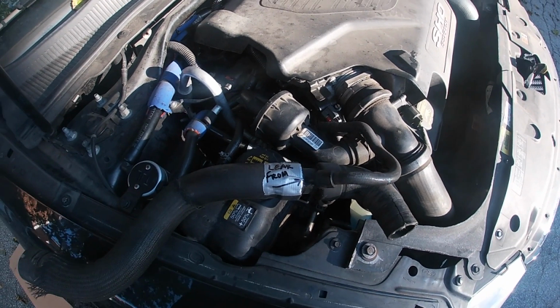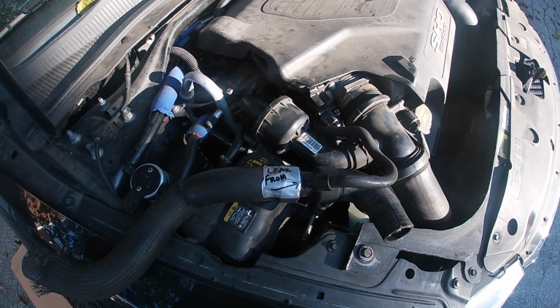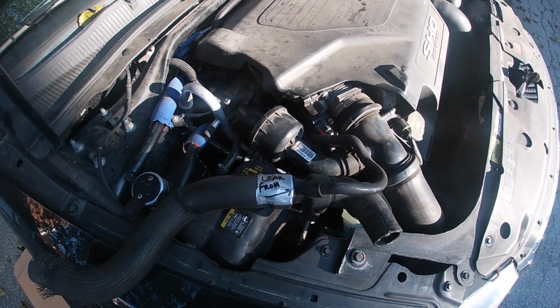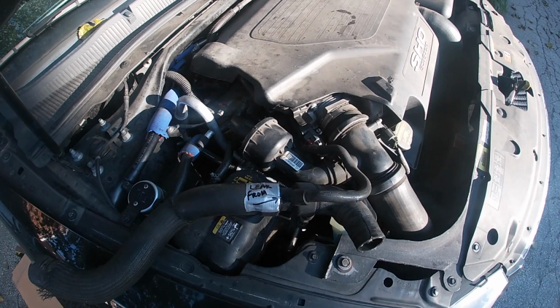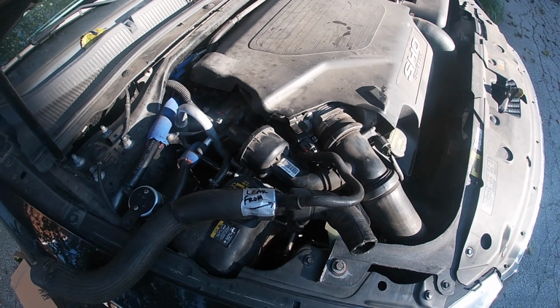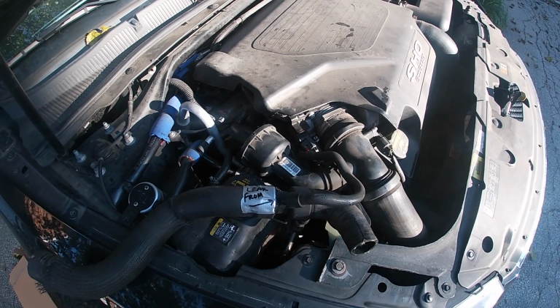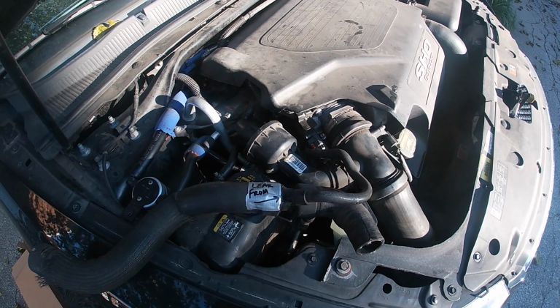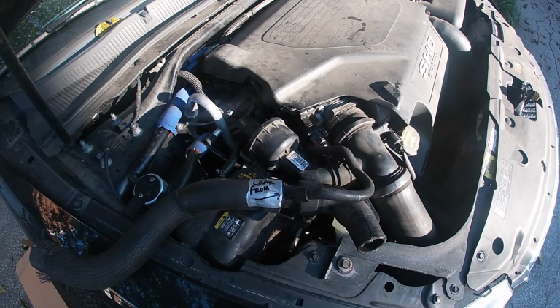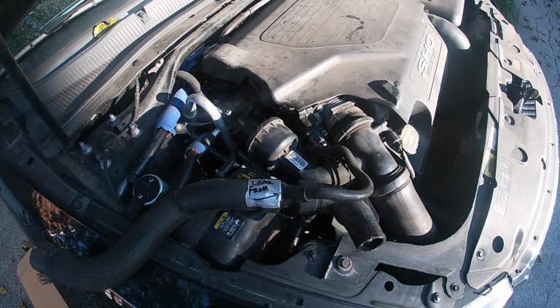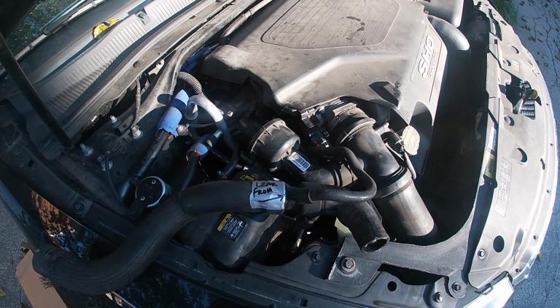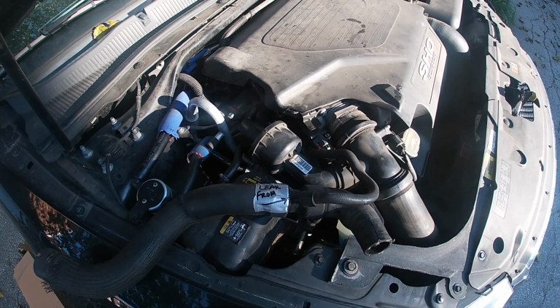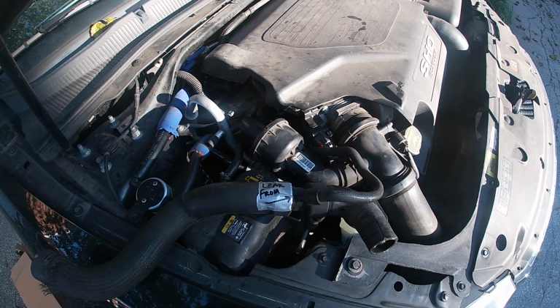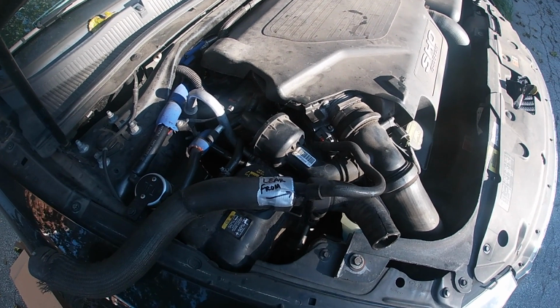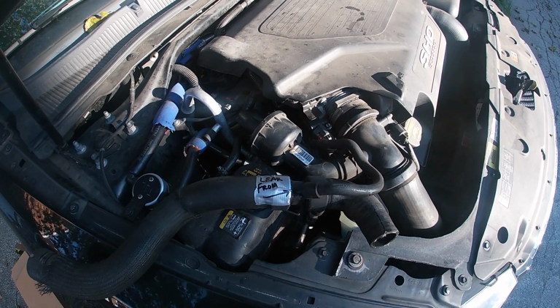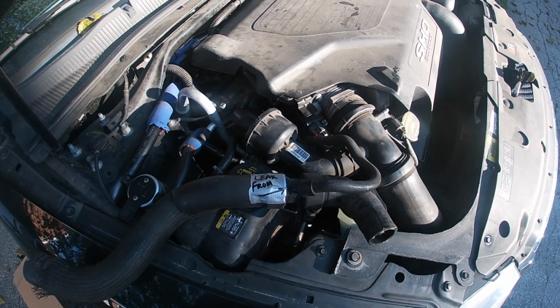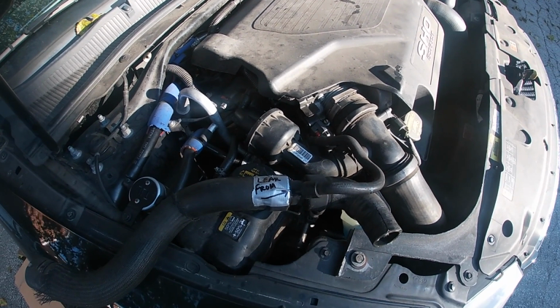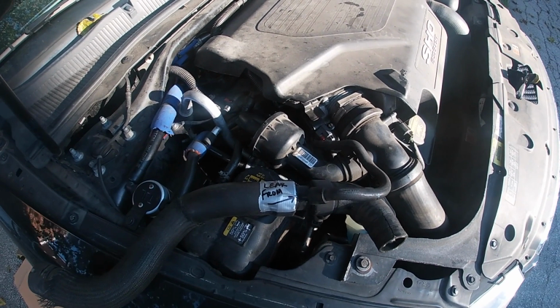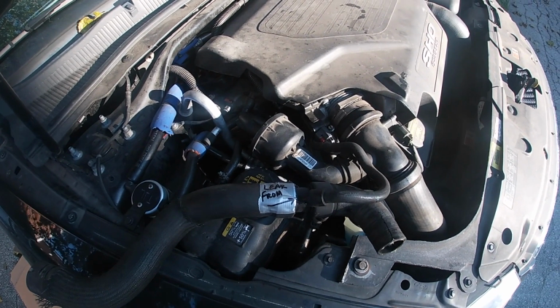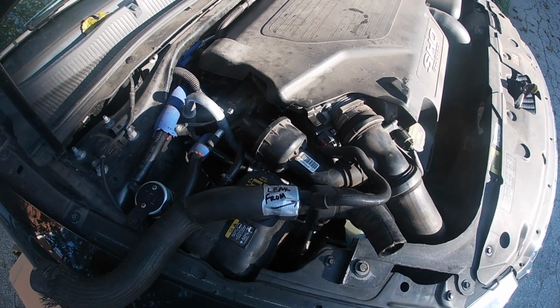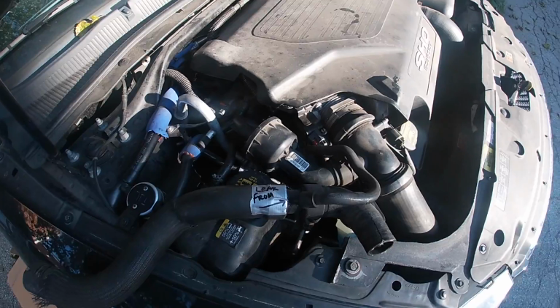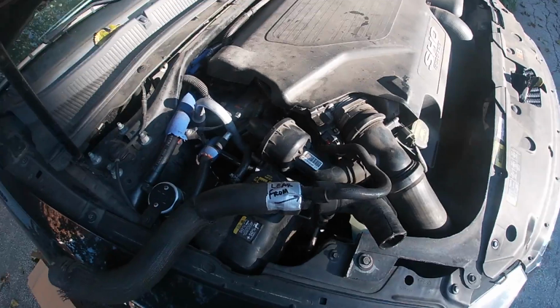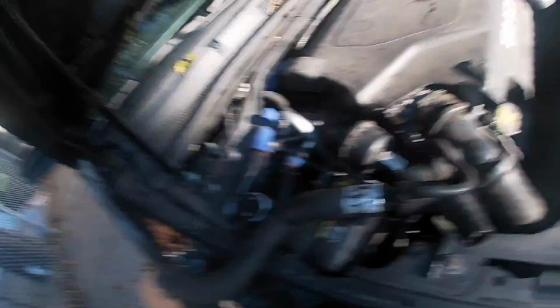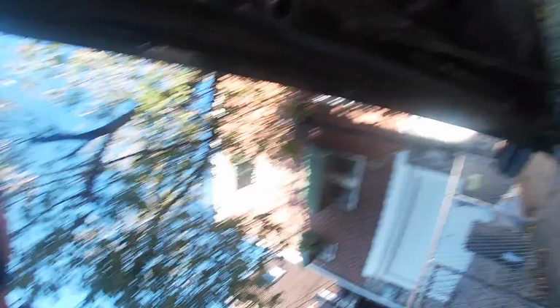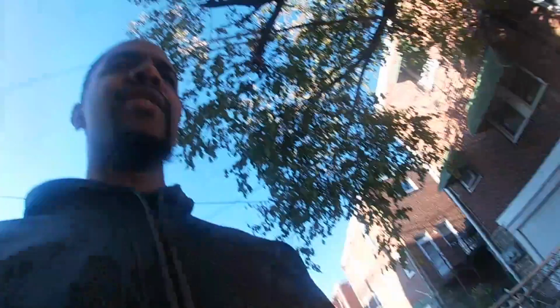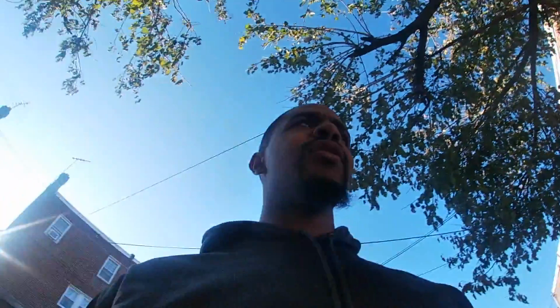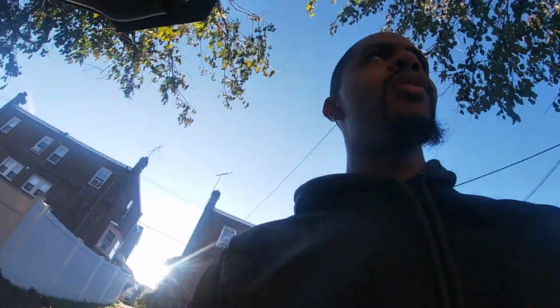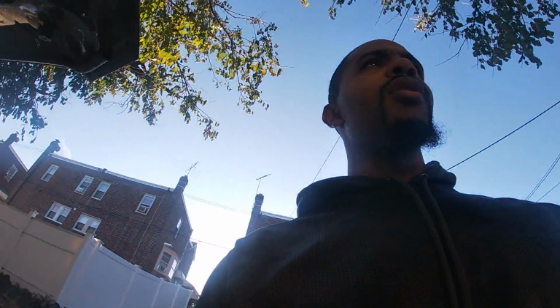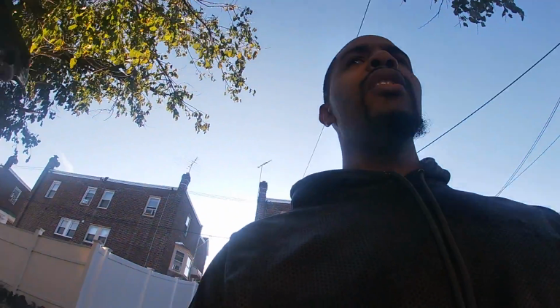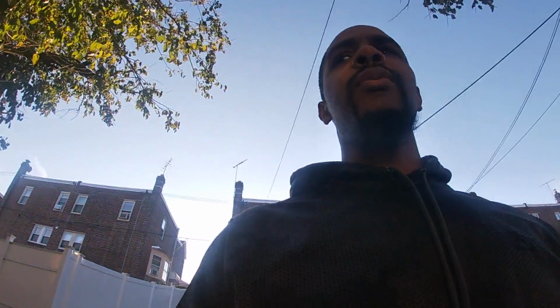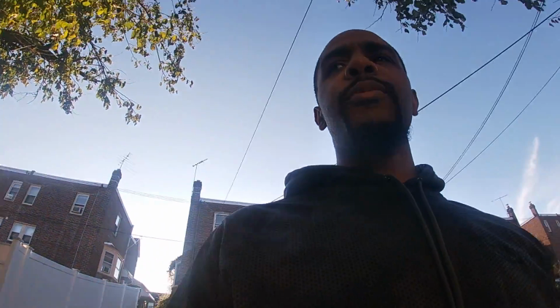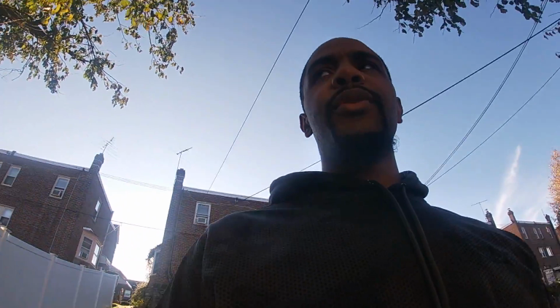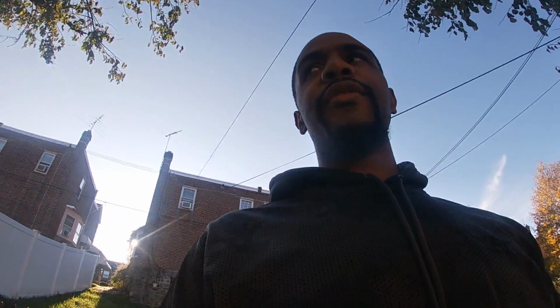Everything was fine, and I guess the coolant was low enough that morning for me to get insufficient heat. So he goes to tell me, yeah, we'll do it today. I'm like, all right, just do it. So he says, oh yeah, it's going to be $325.